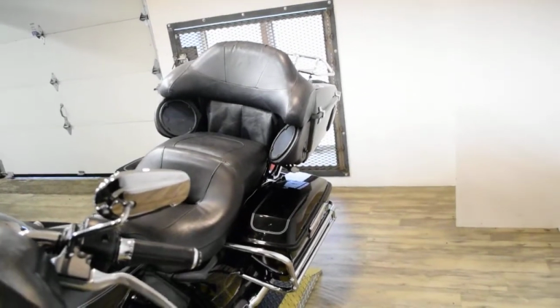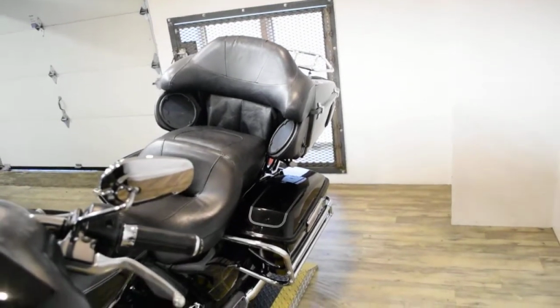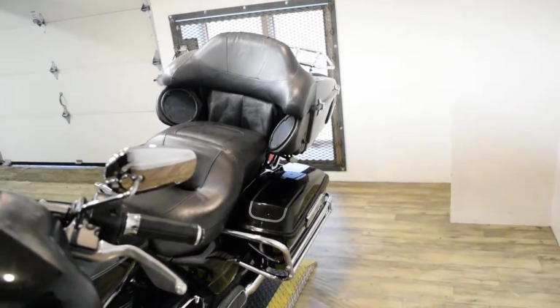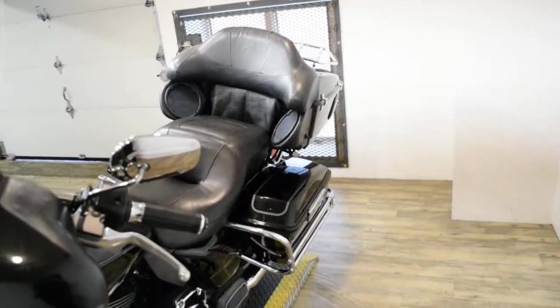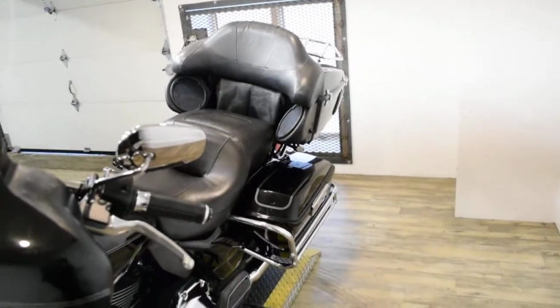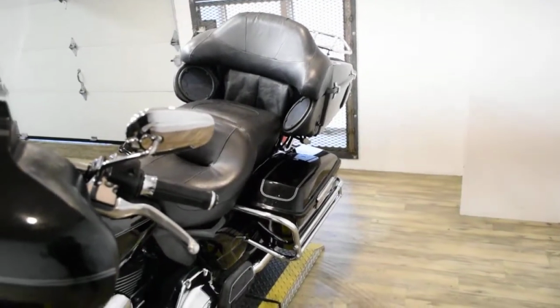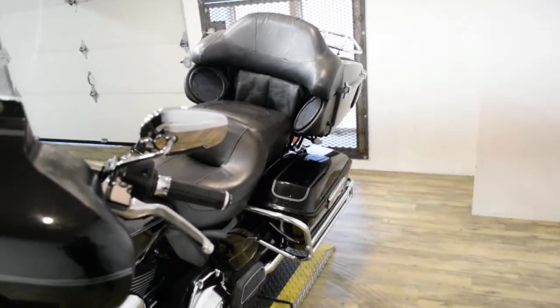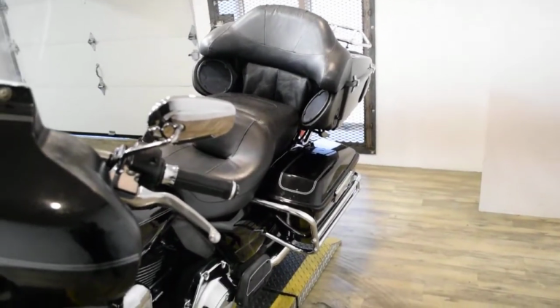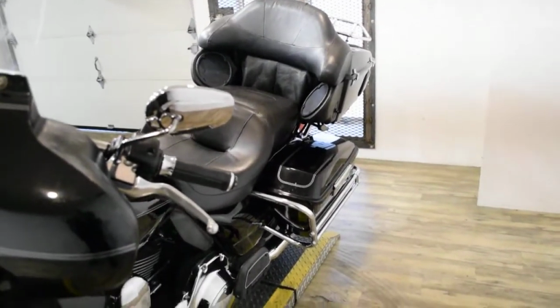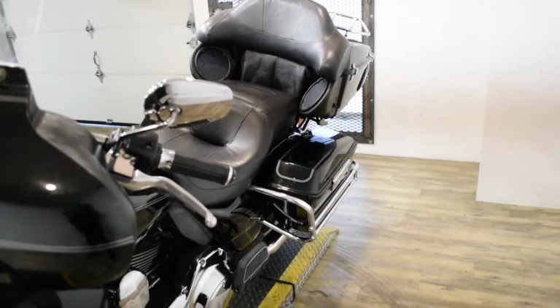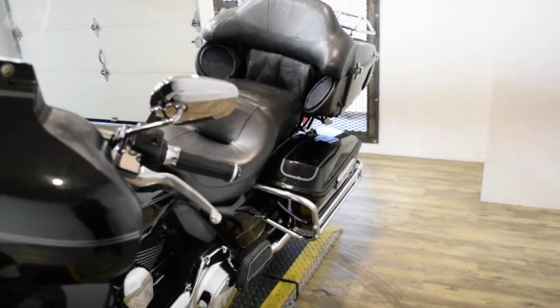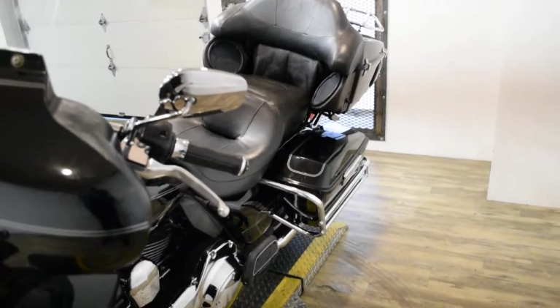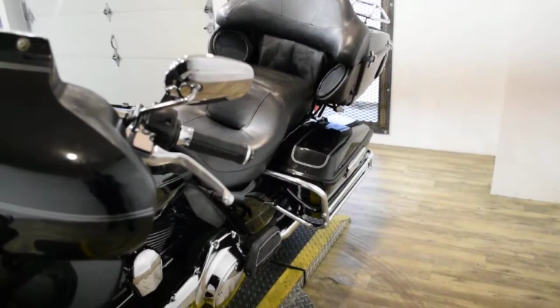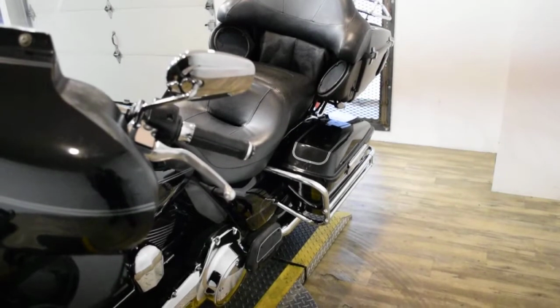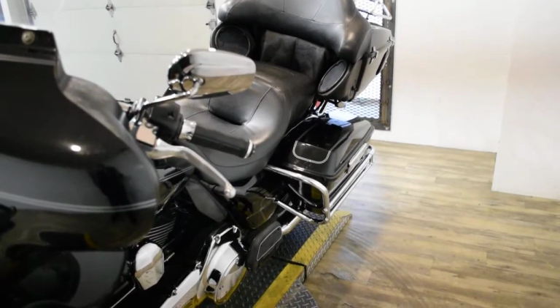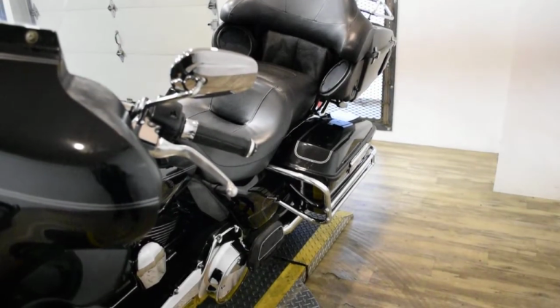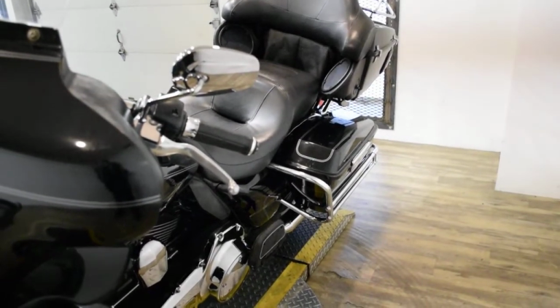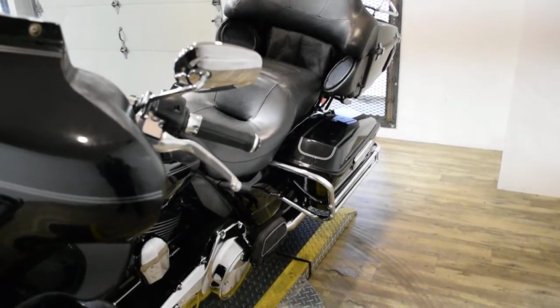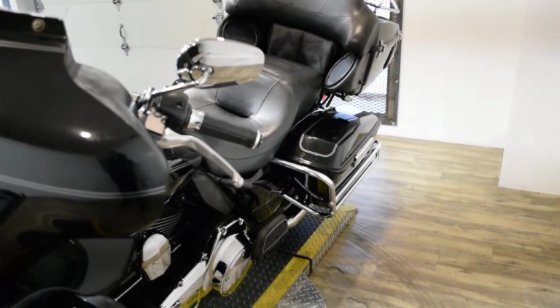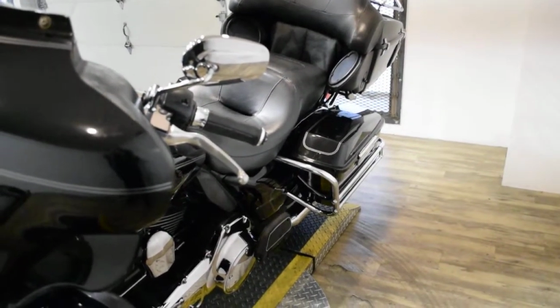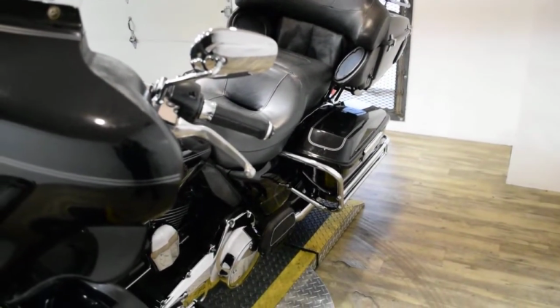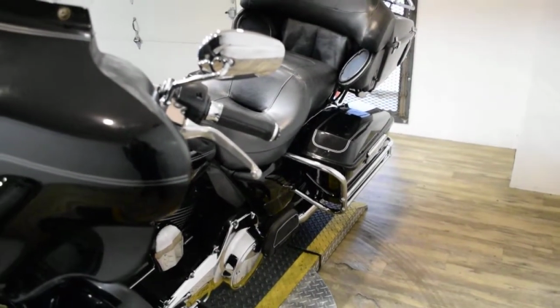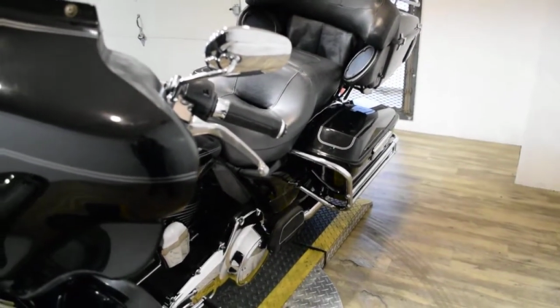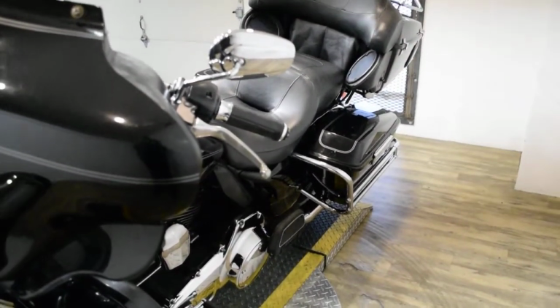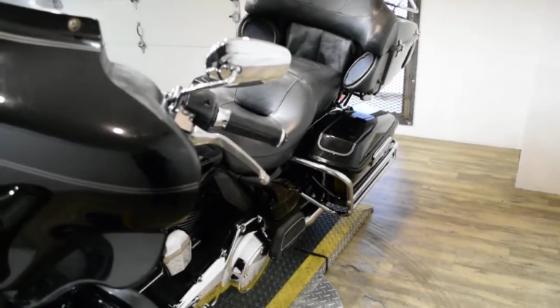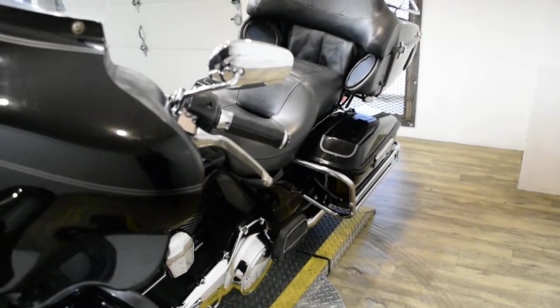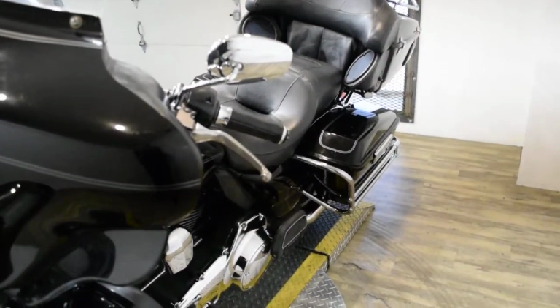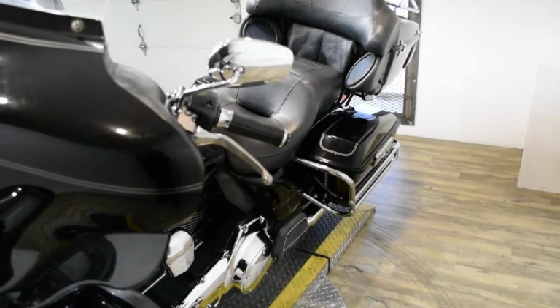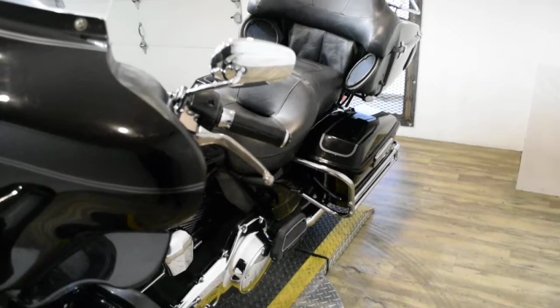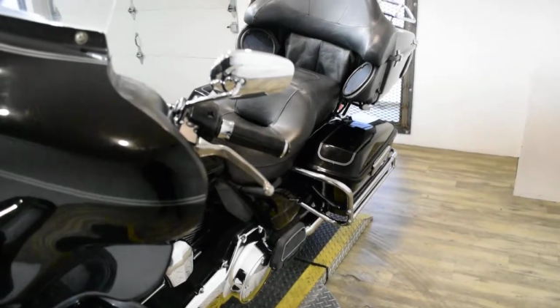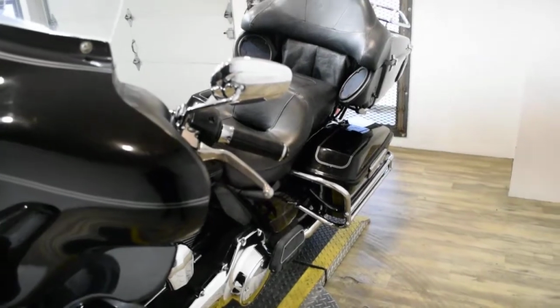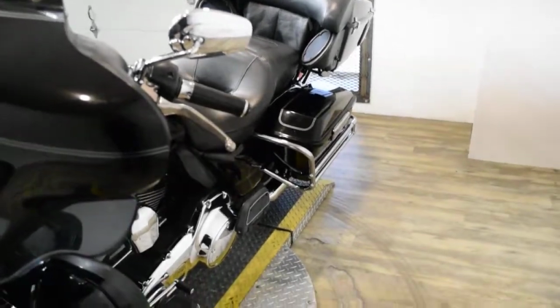The bike has been serviced and safety inspected and is ready for the road. It has 35,066 miles on it. It also has an aftermarket exhaust and a luggage rack.